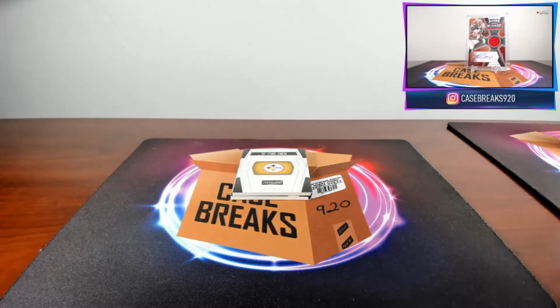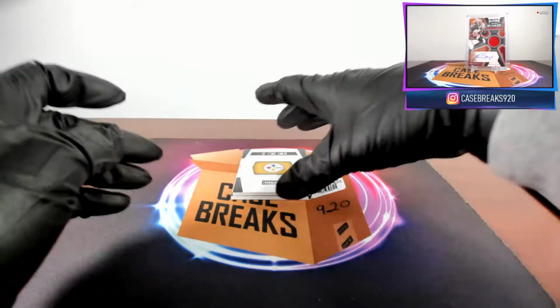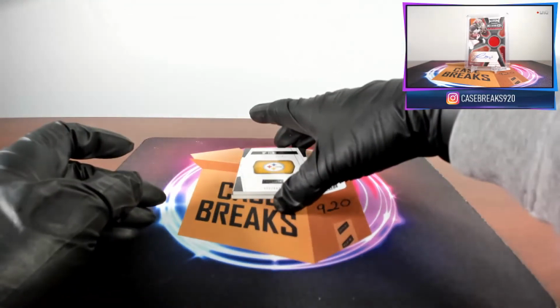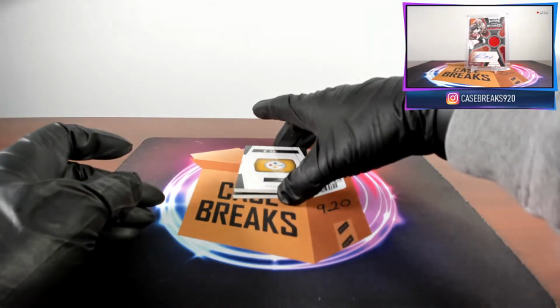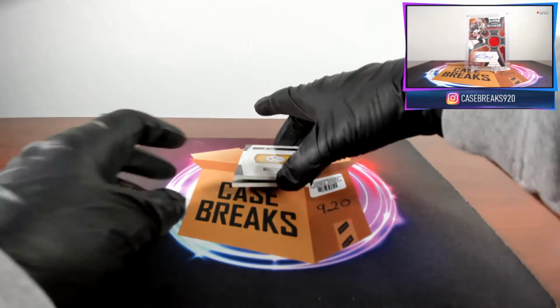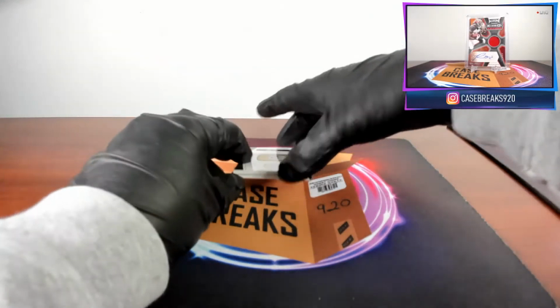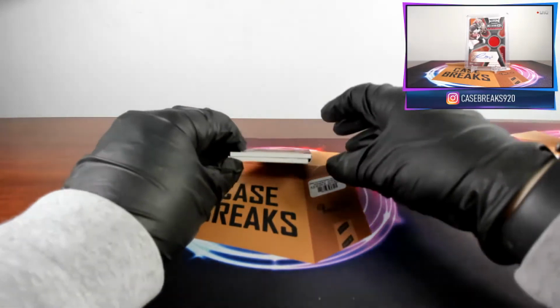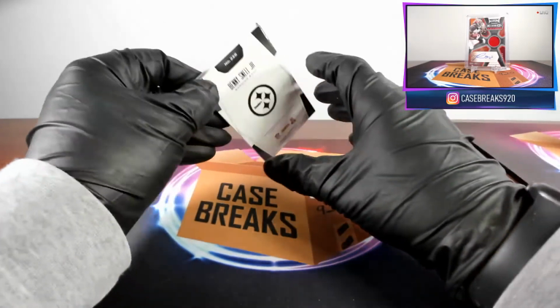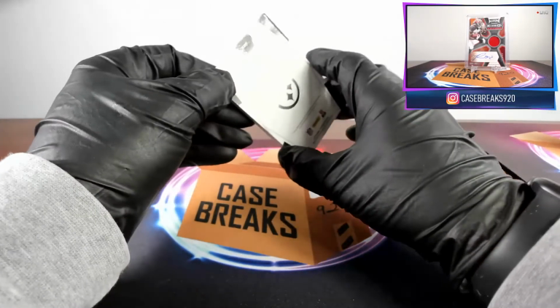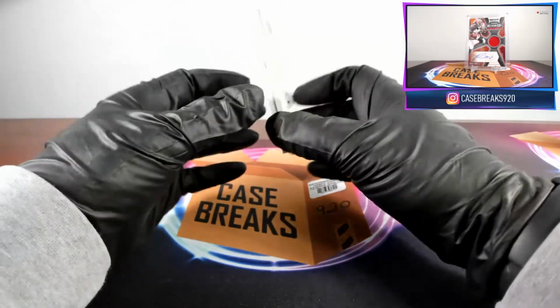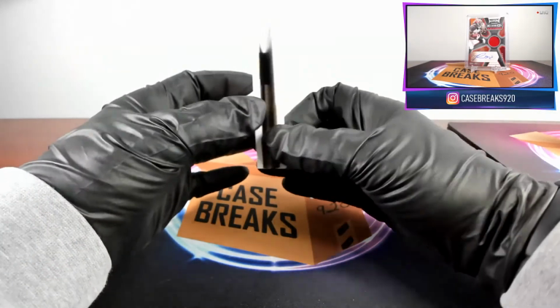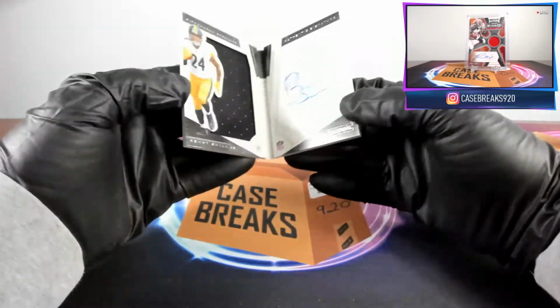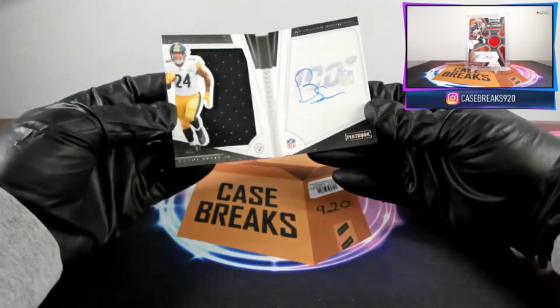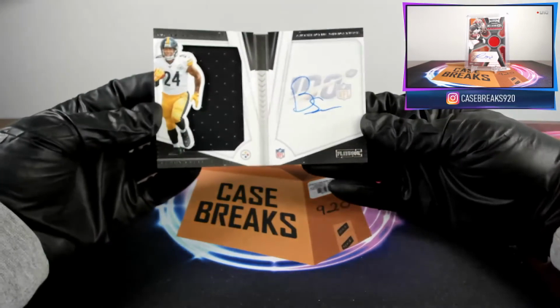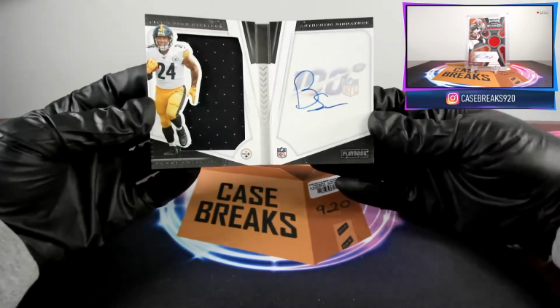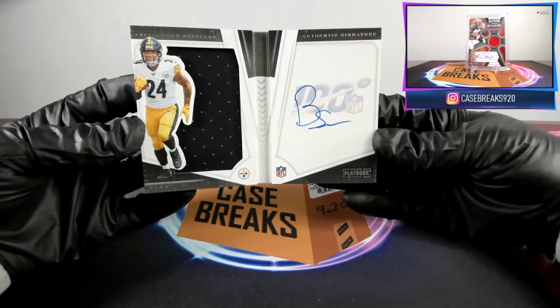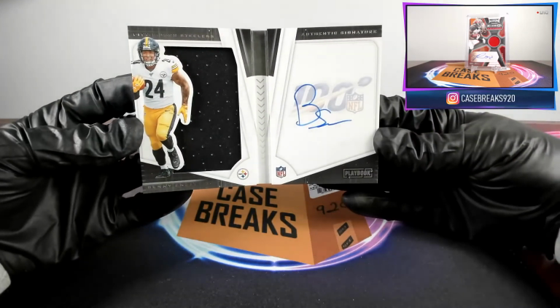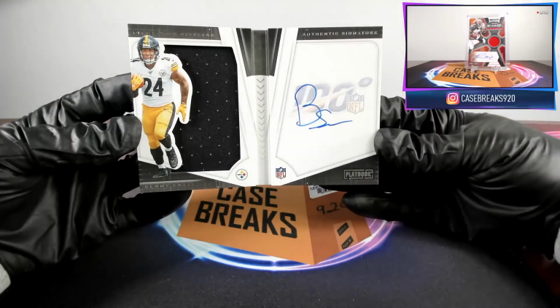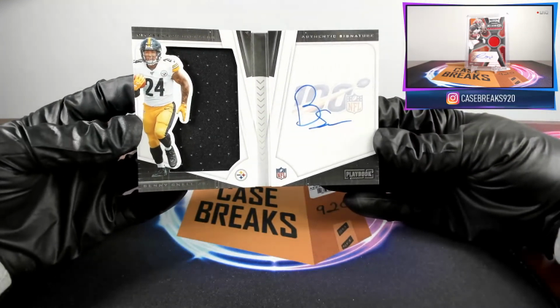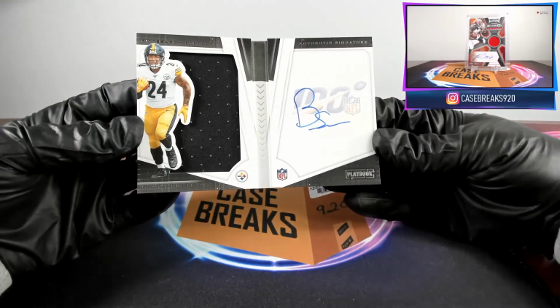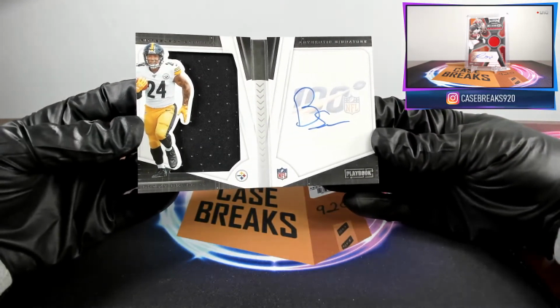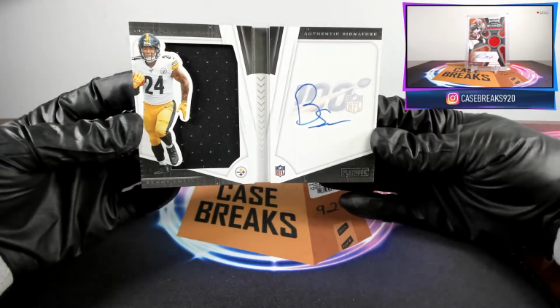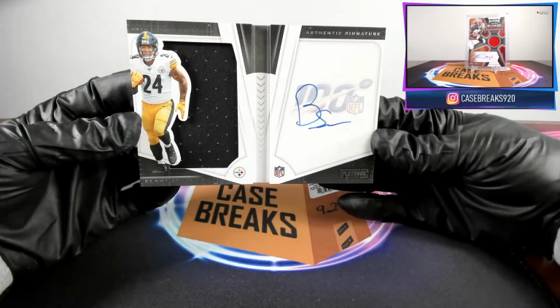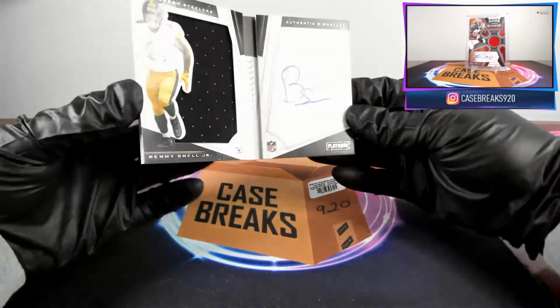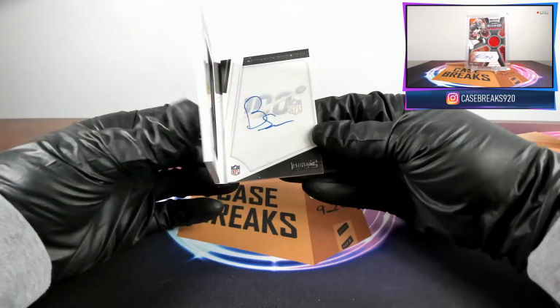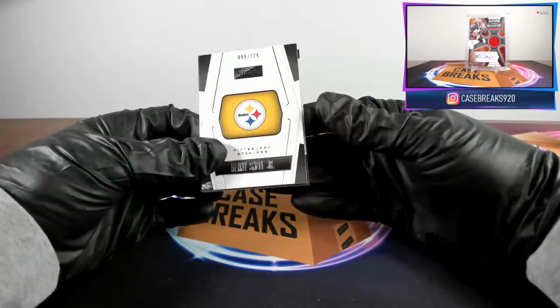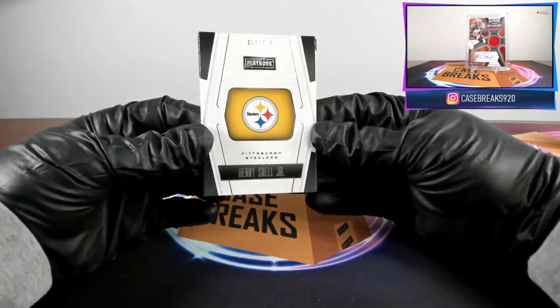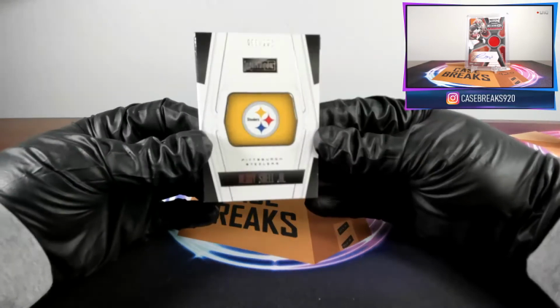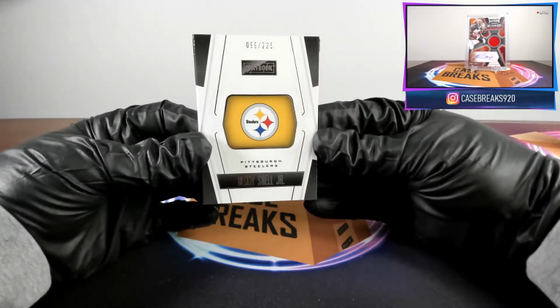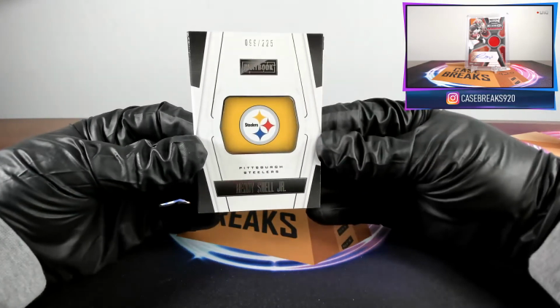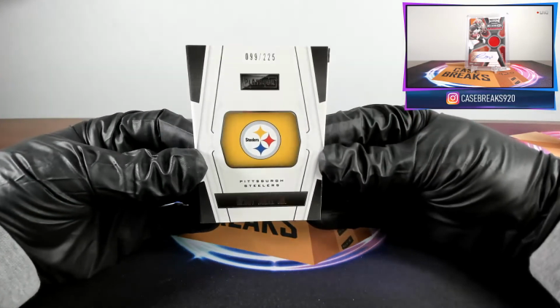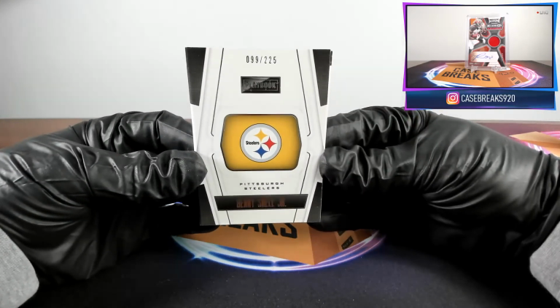Our last final card is a booklet — Benny Snell Jr. for the Steelers. And that is number 99 out of 225.